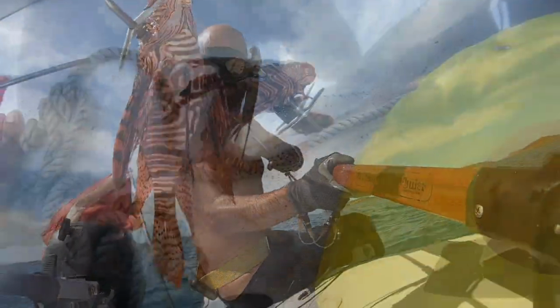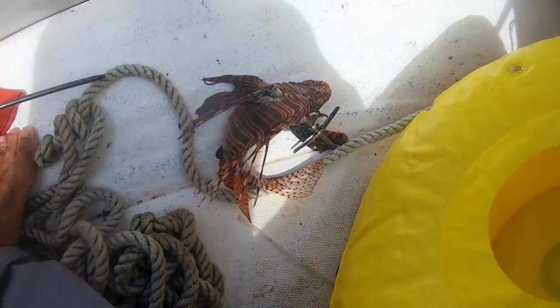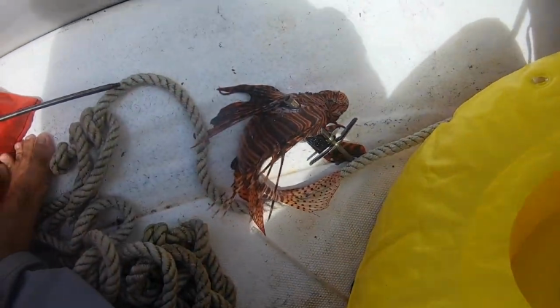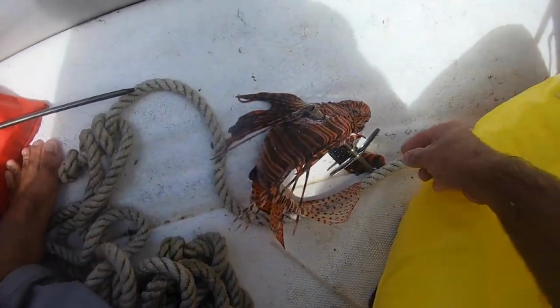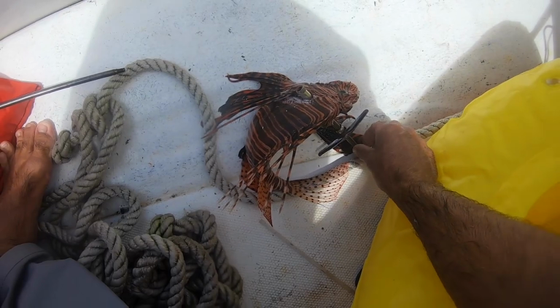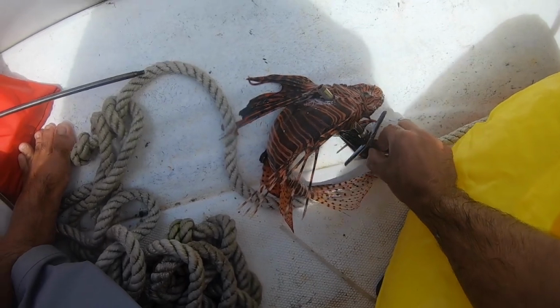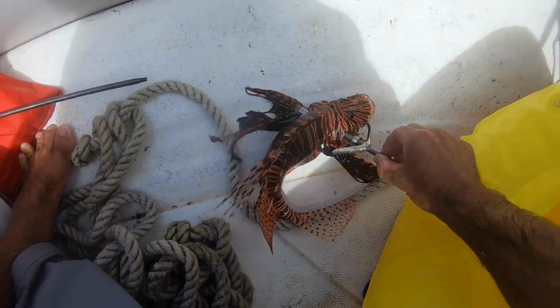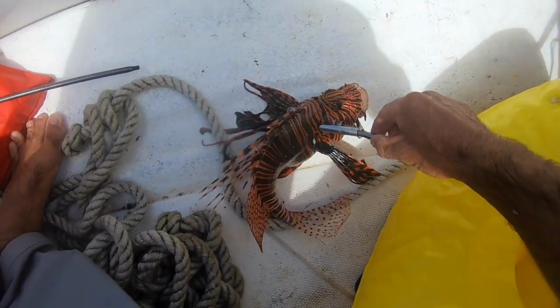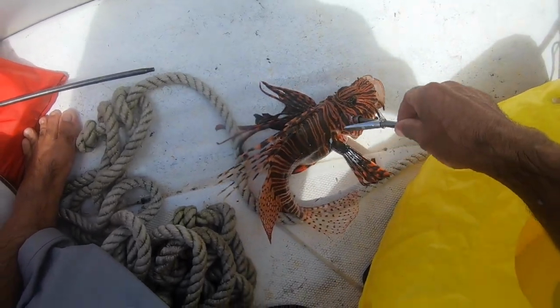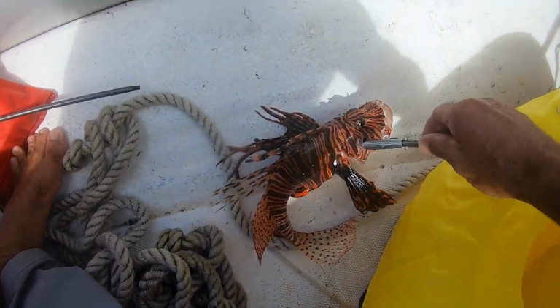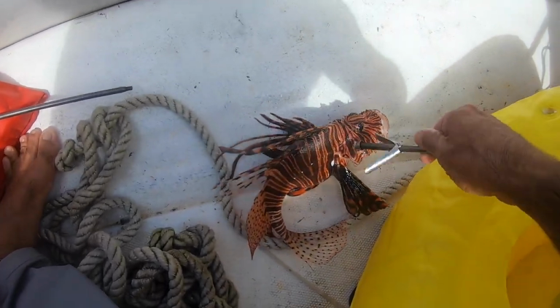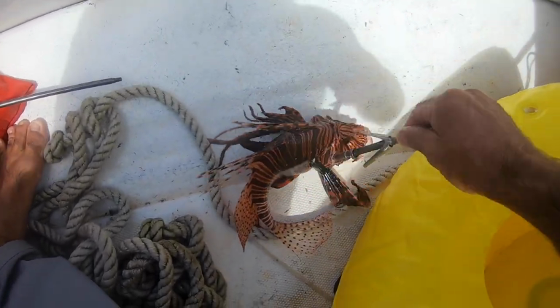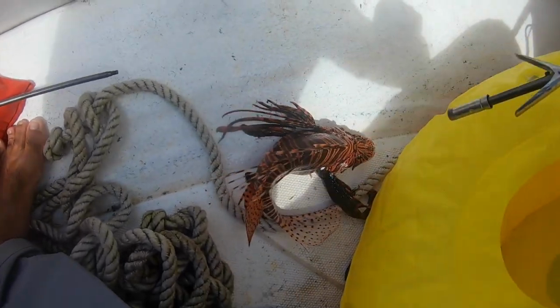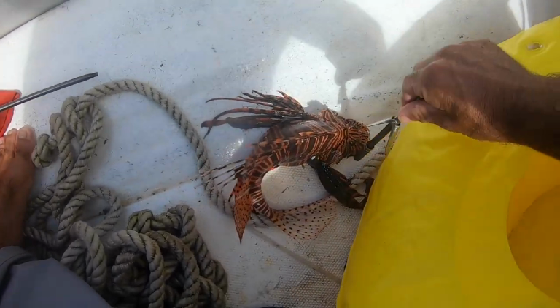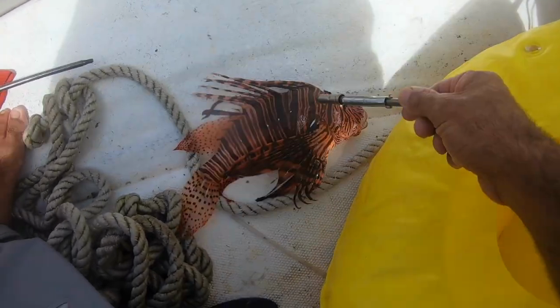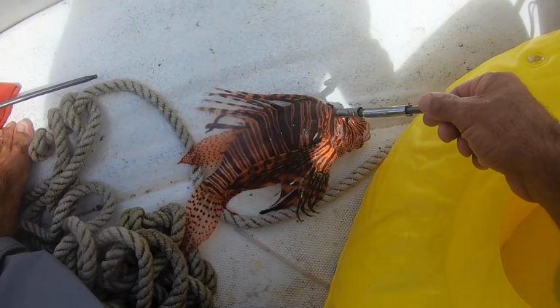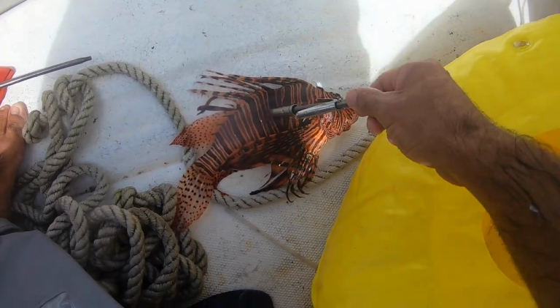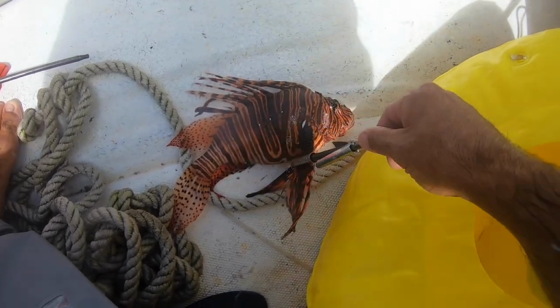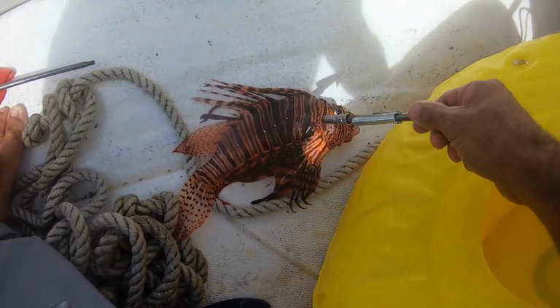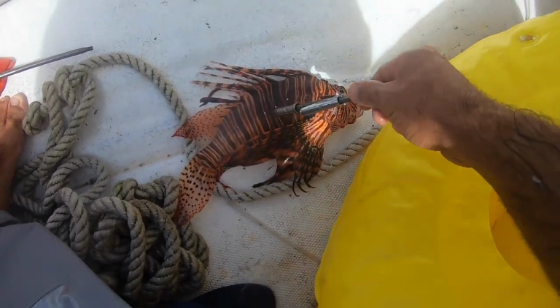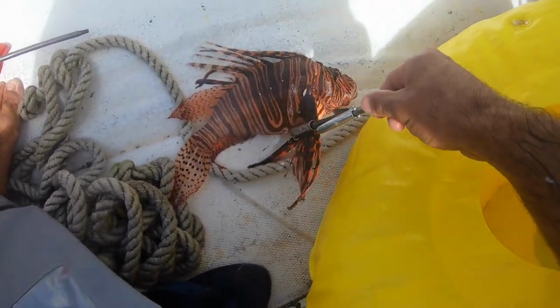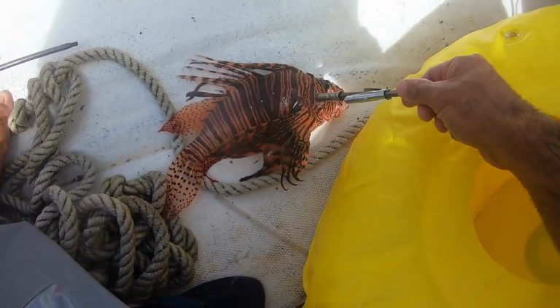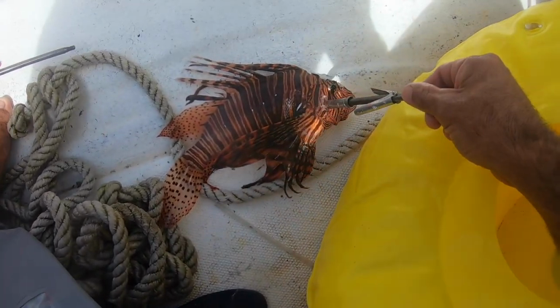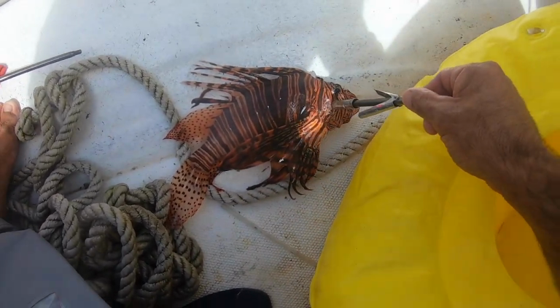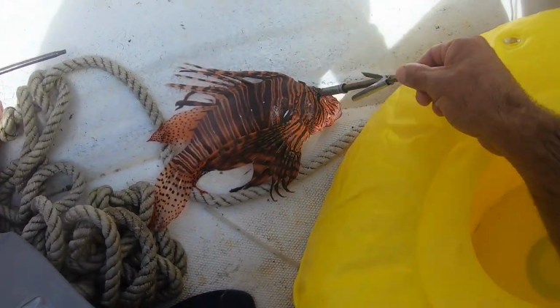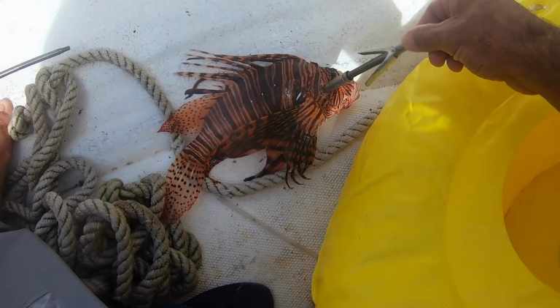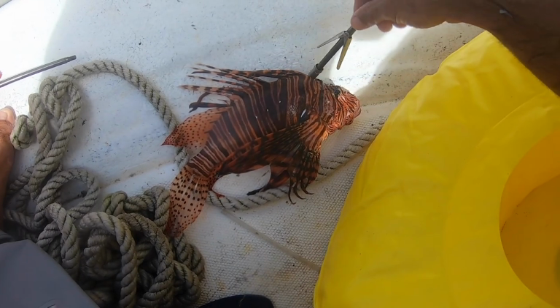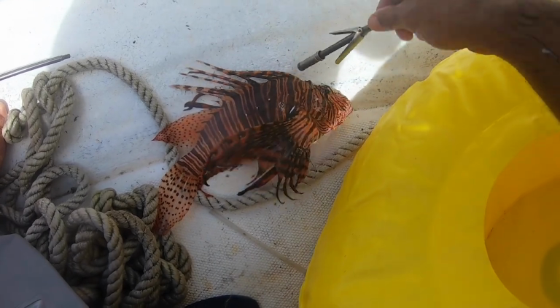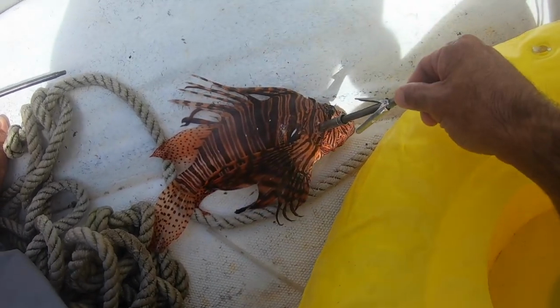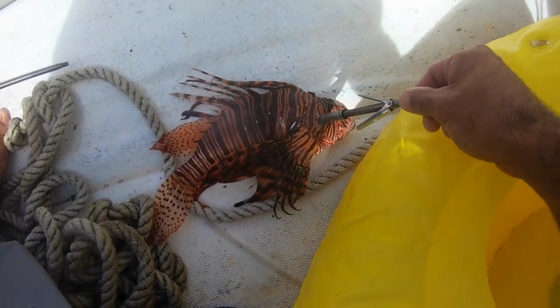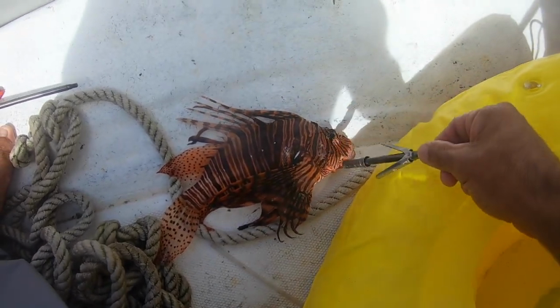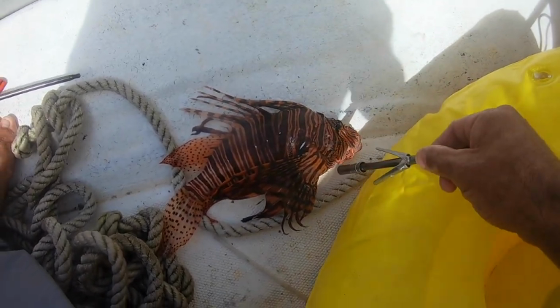I got a beautiful lionfish here. Got to be very careful not to touch his spines. Beautiful design, nice red and orange. And I got a perfect shot right through the back of the gills, out through the other side there.